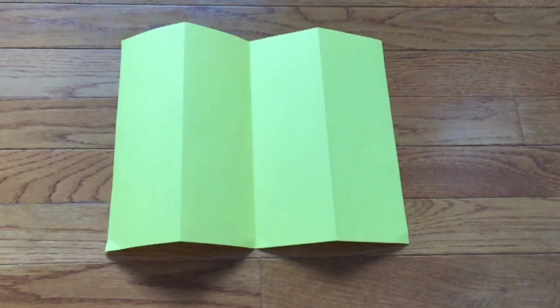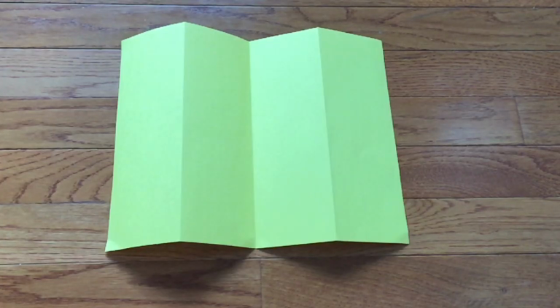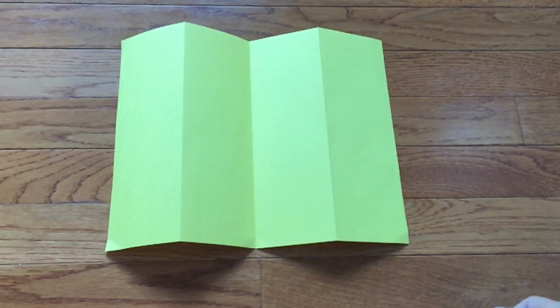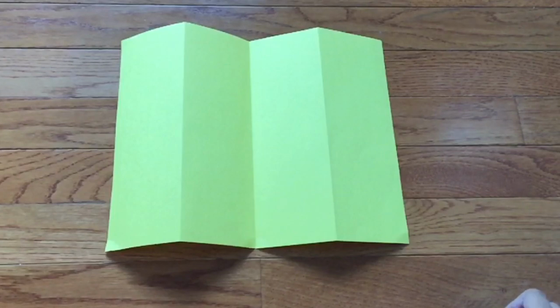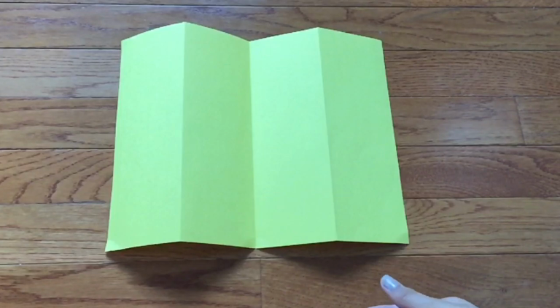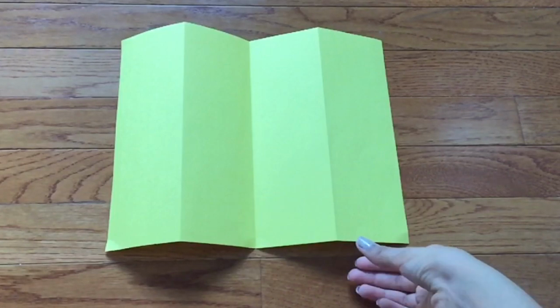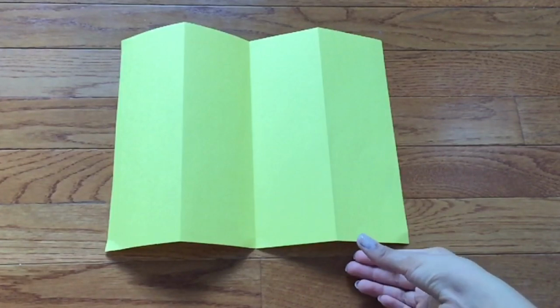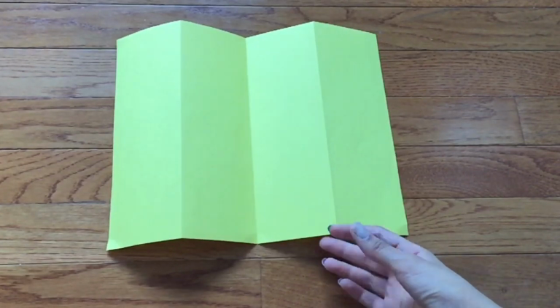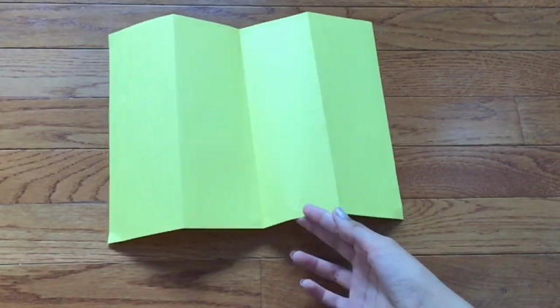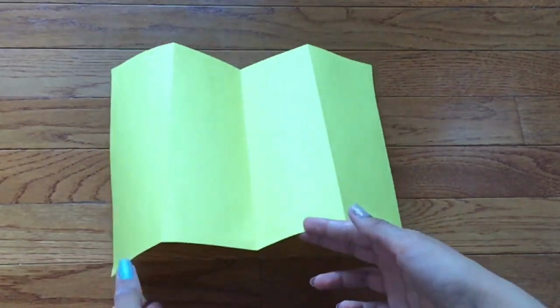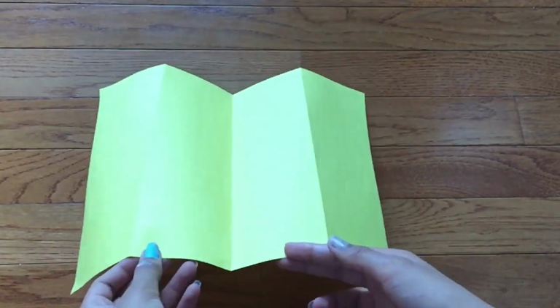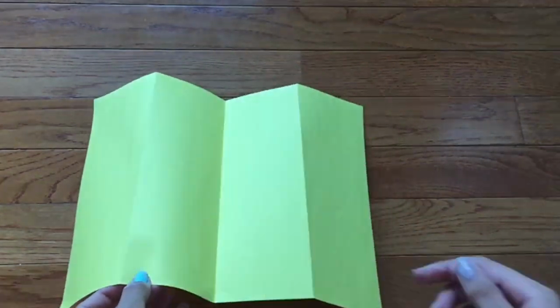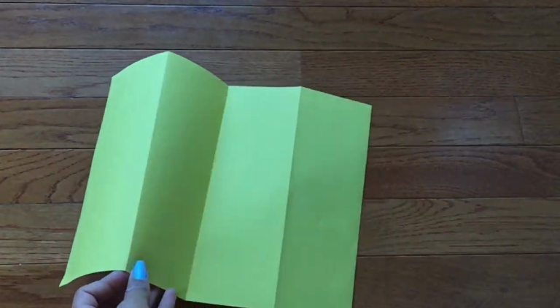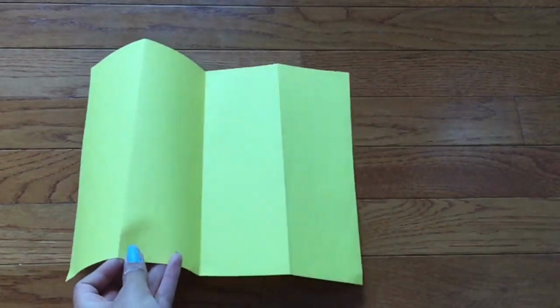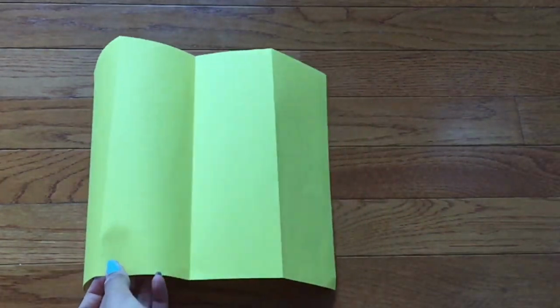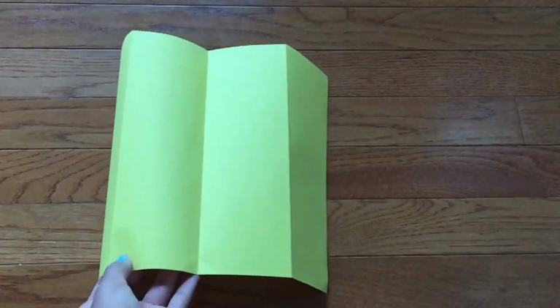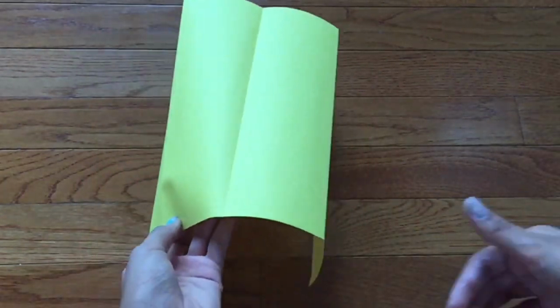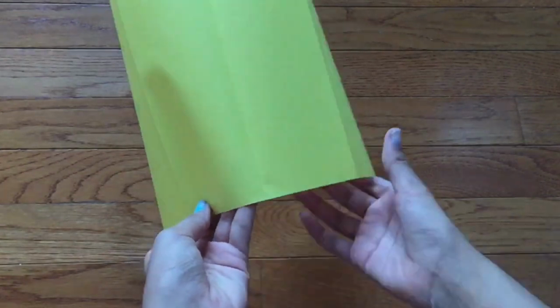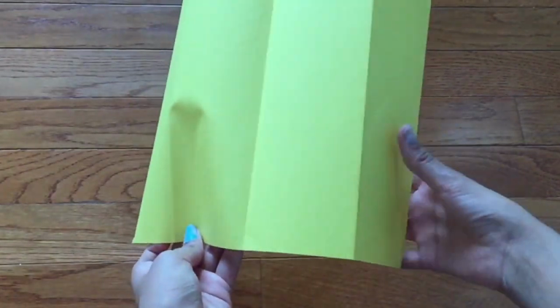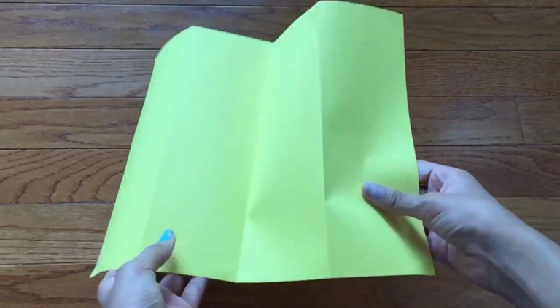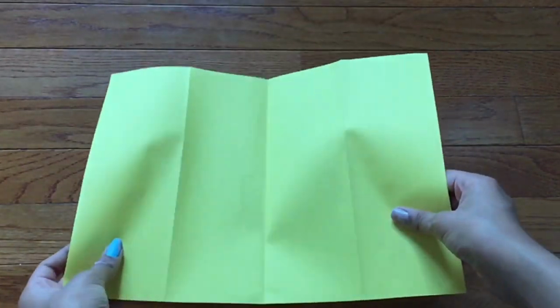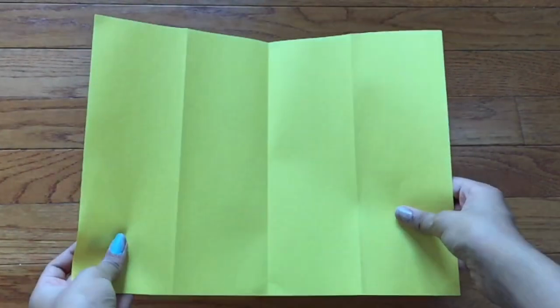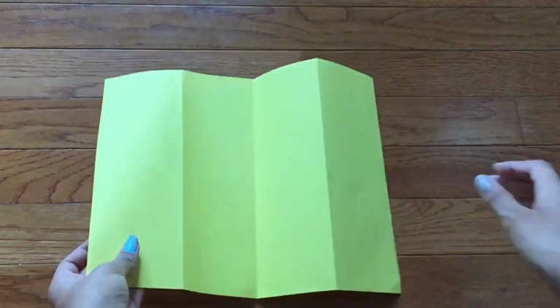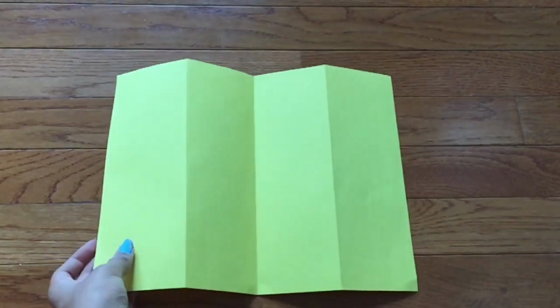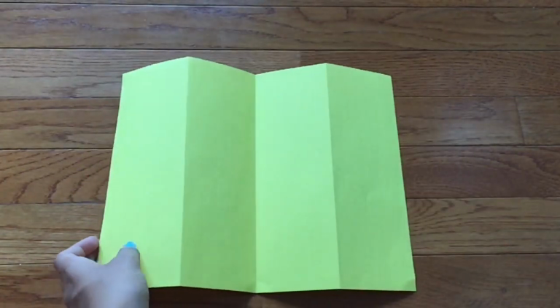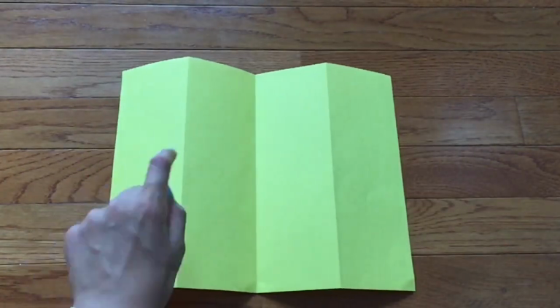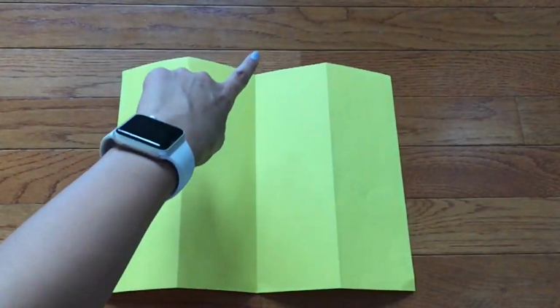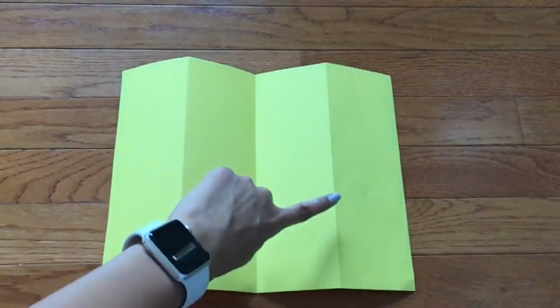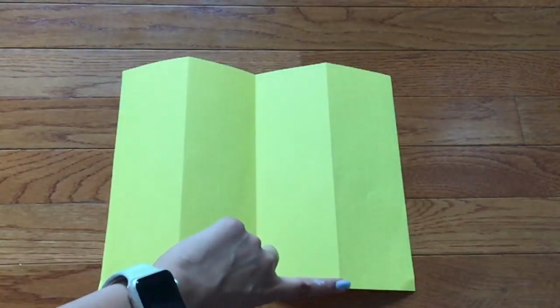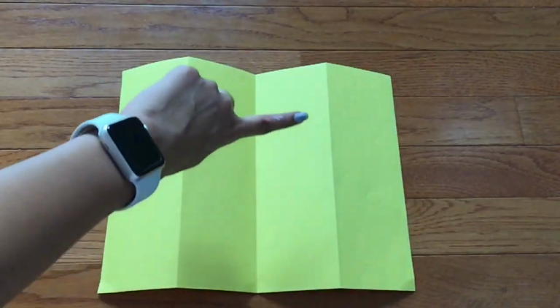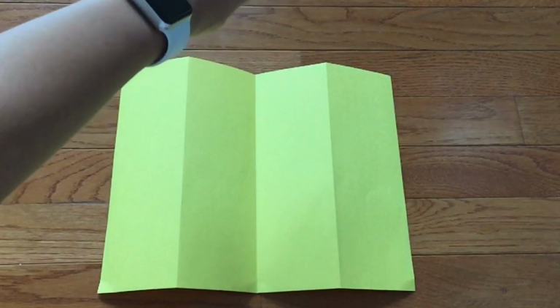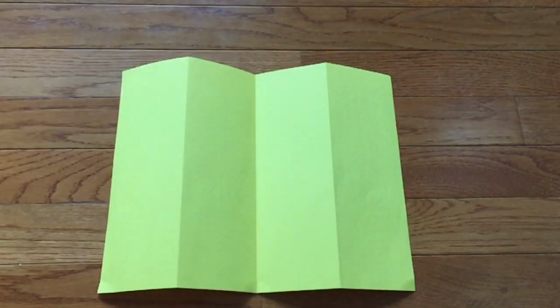Now I need to cut the paper into small strips so I can decorate them. So I folded my paper into fourths, and now I'm just going to cut along one of the lines.